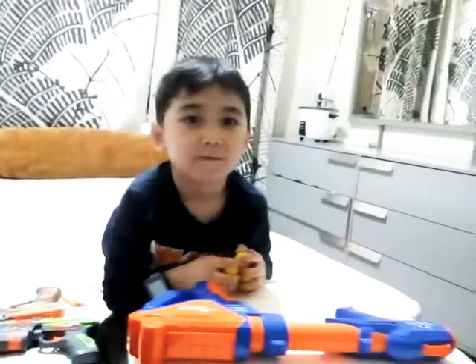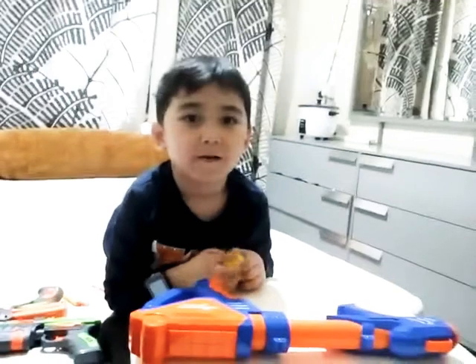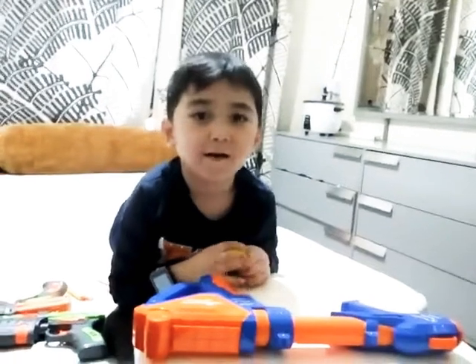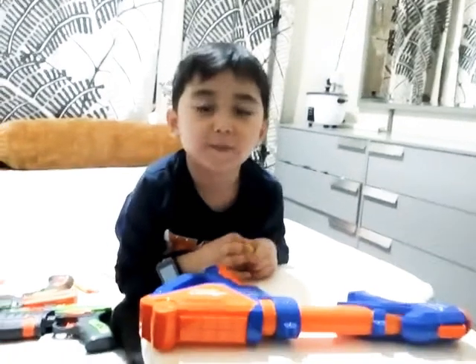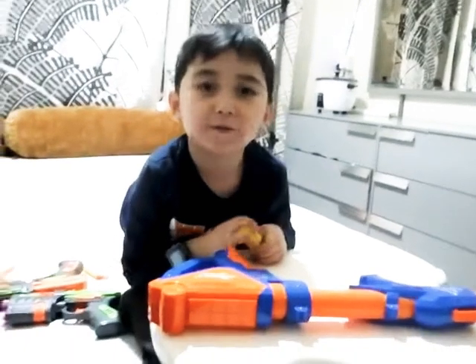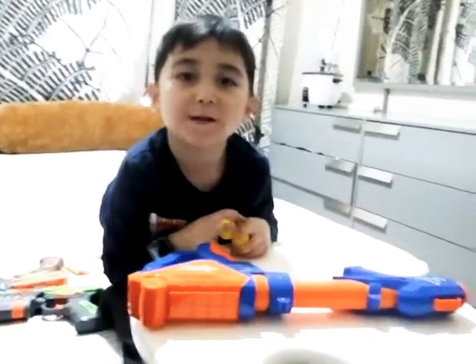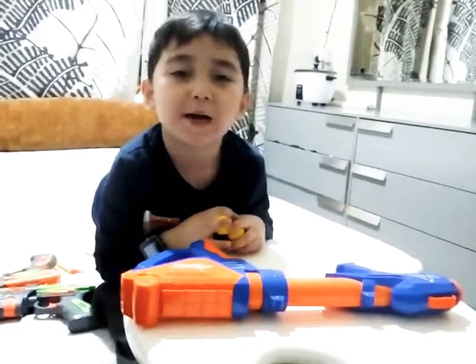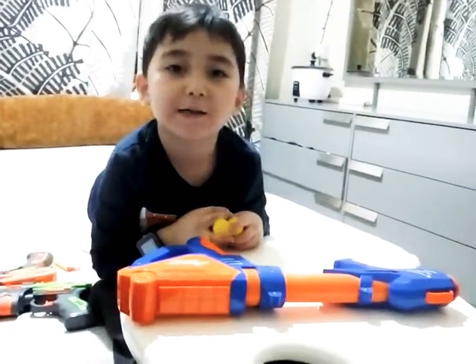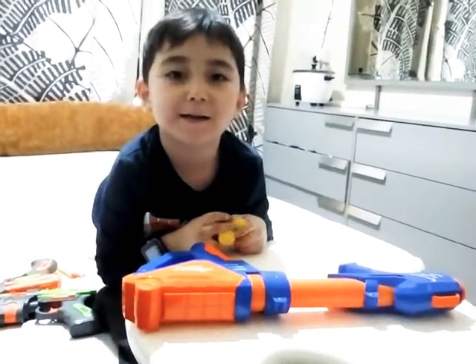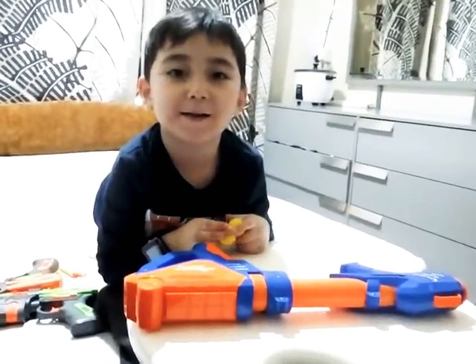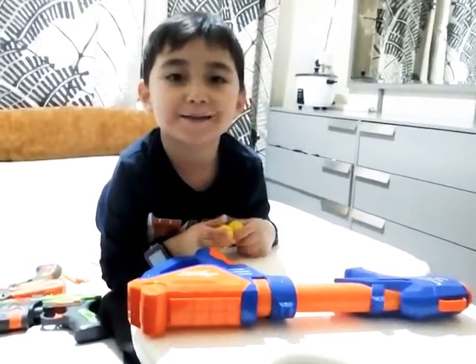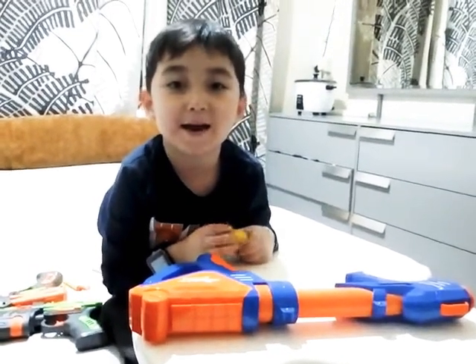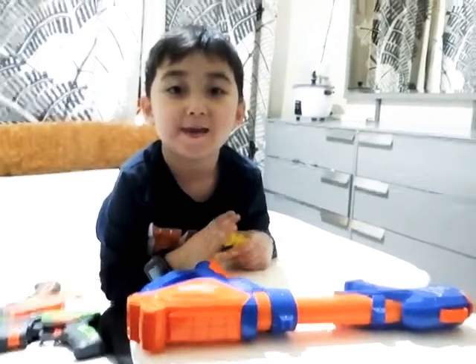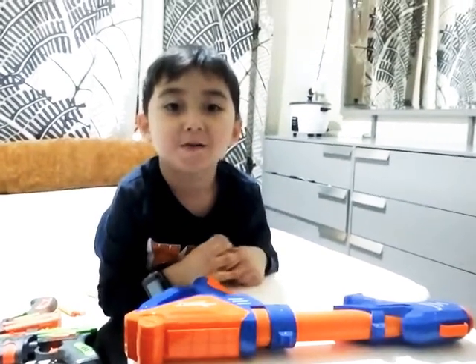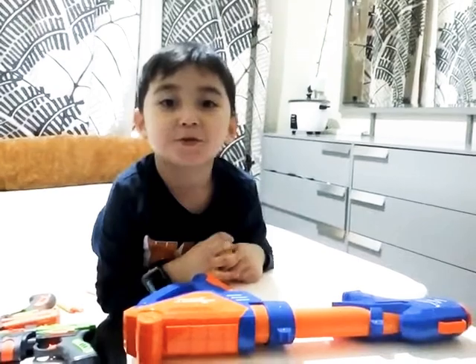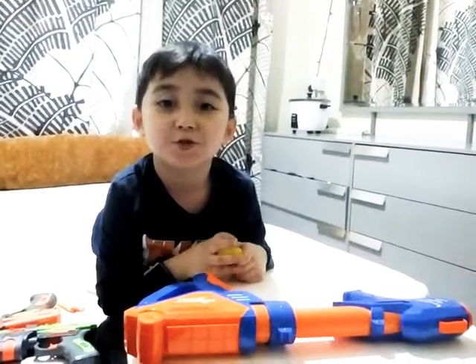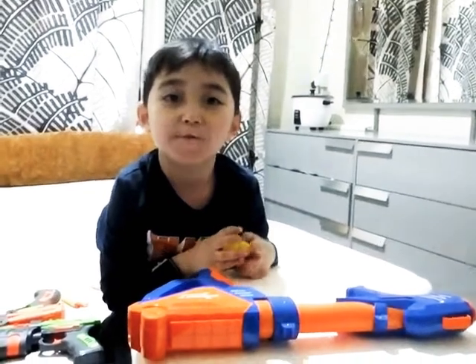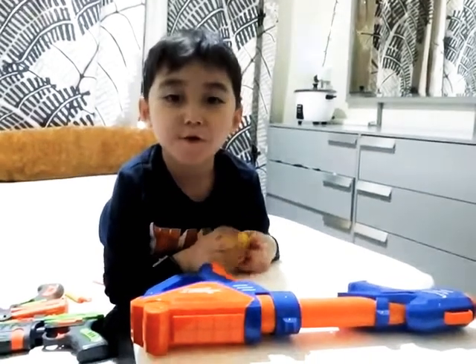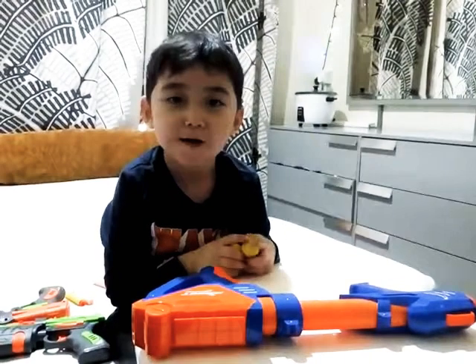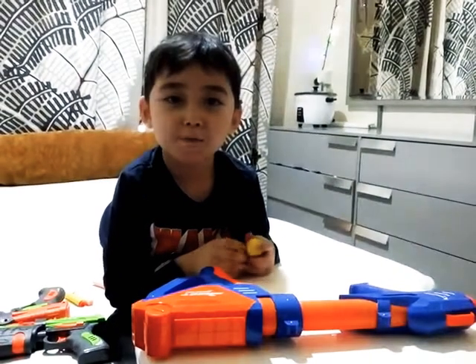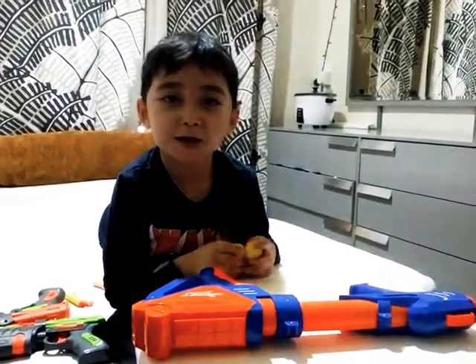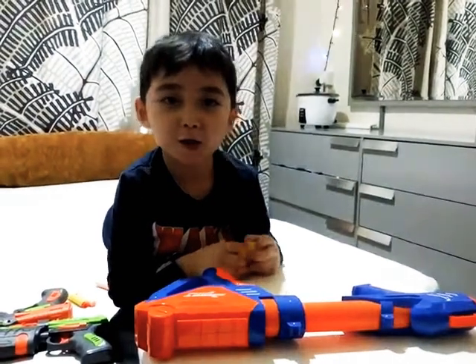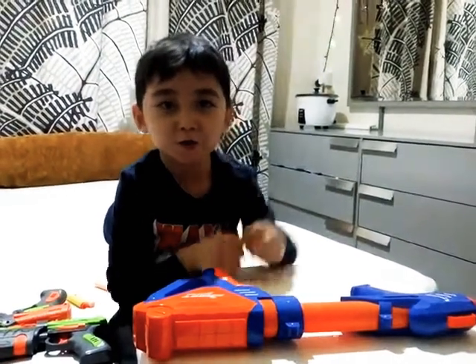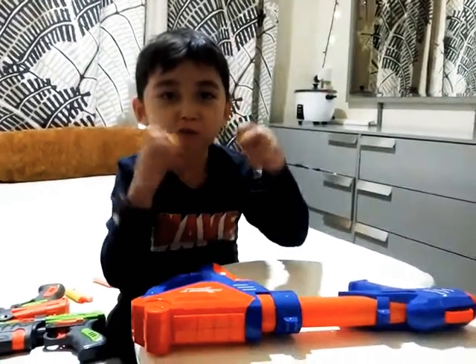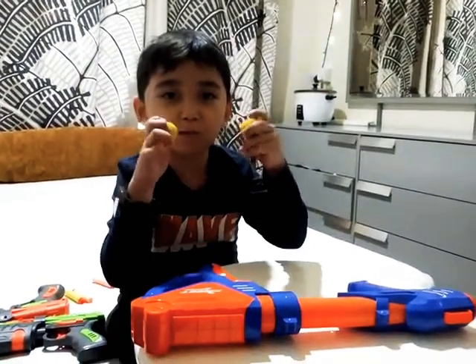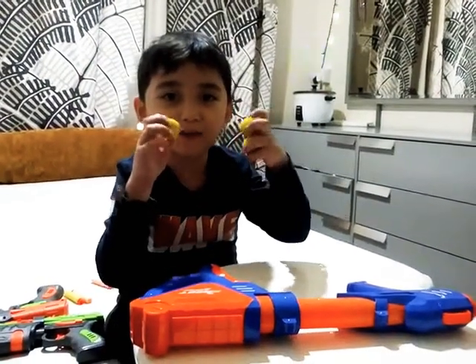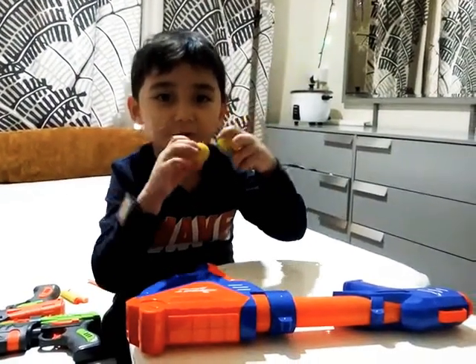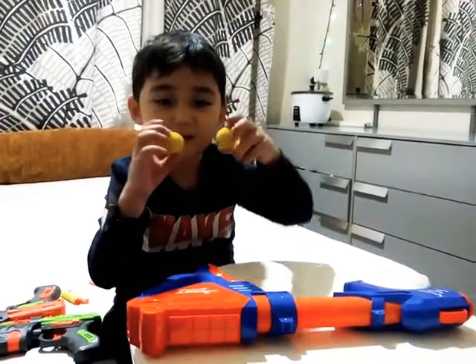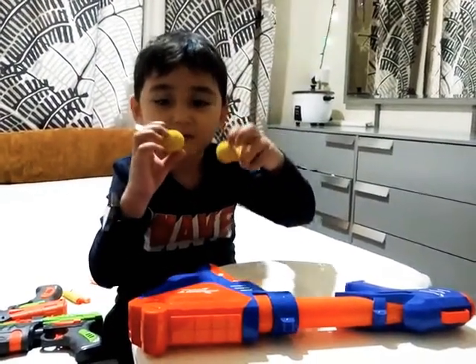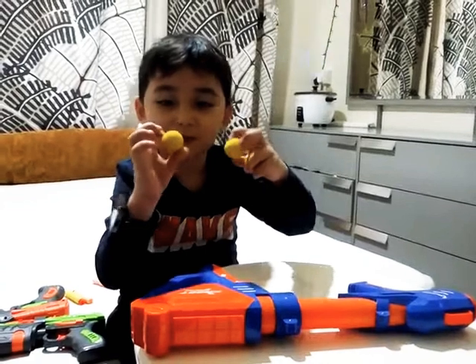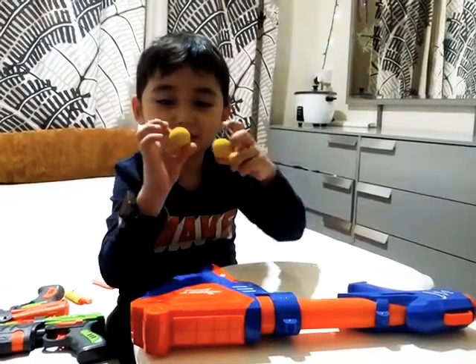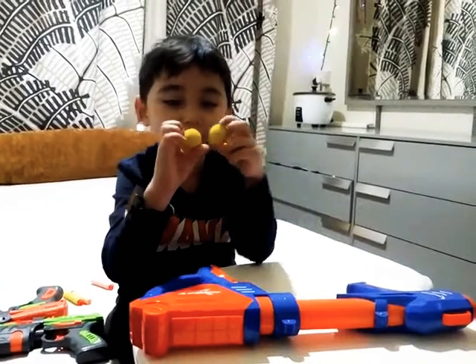Hi everybody, welcome back to my channel. Today I'm going to show you my other Nerf Blasters. Let's get started.